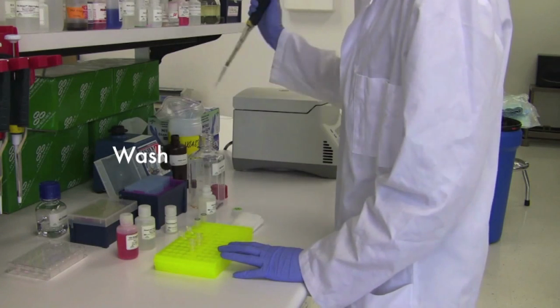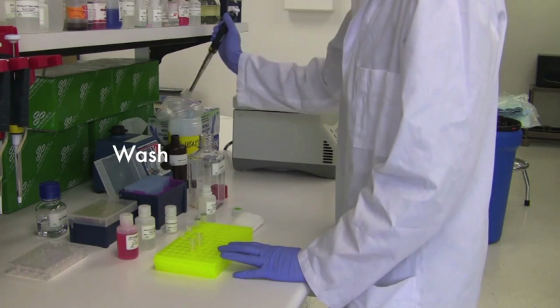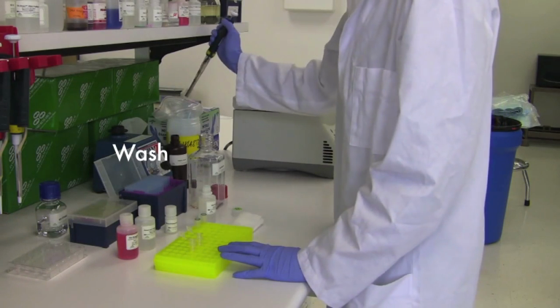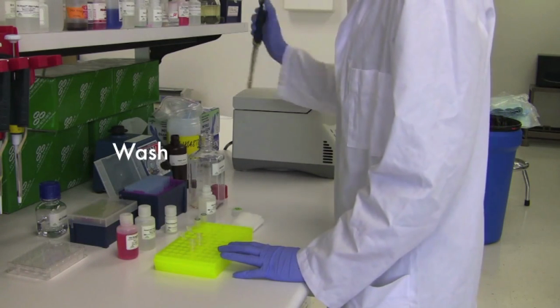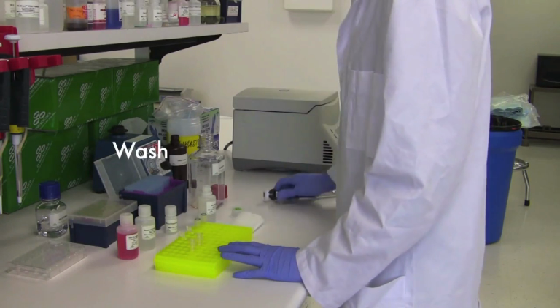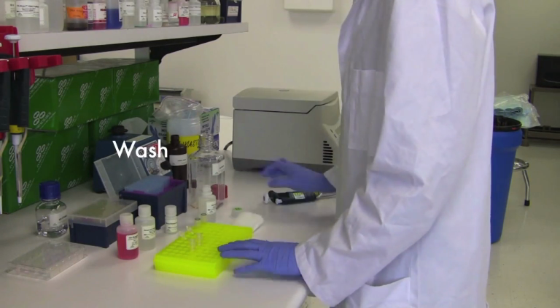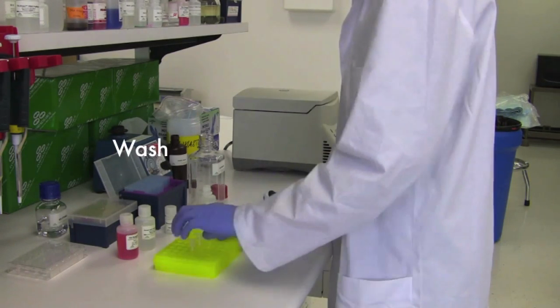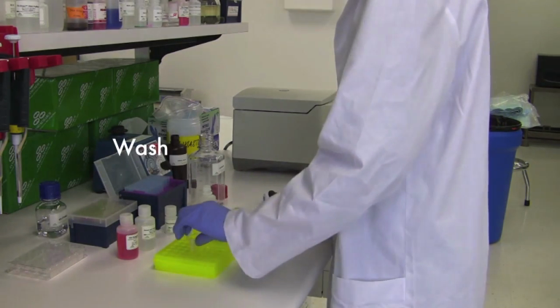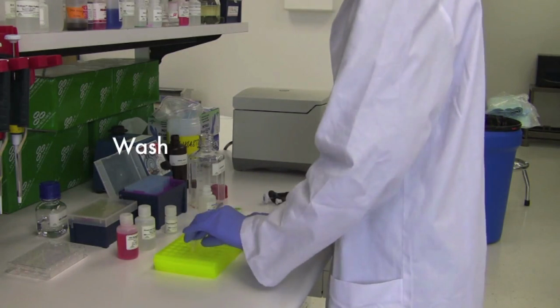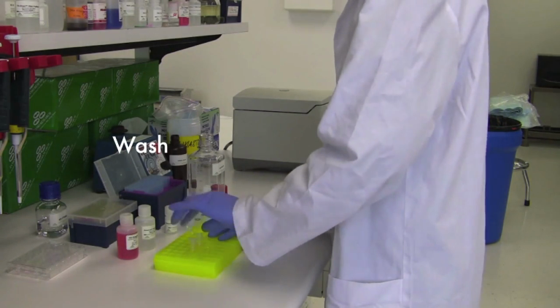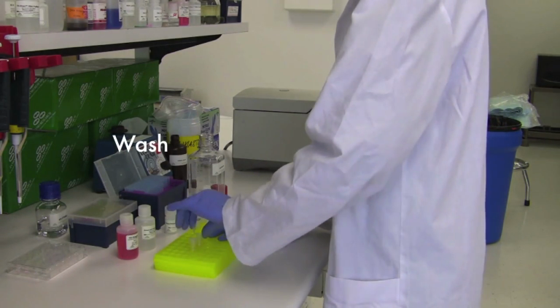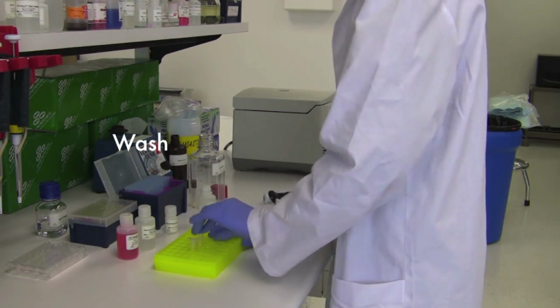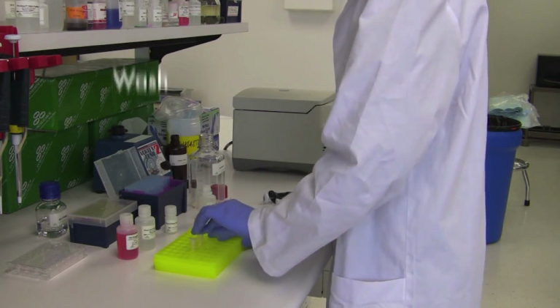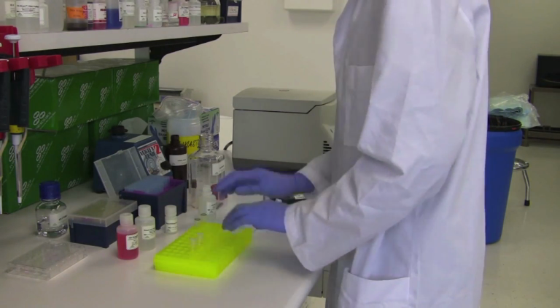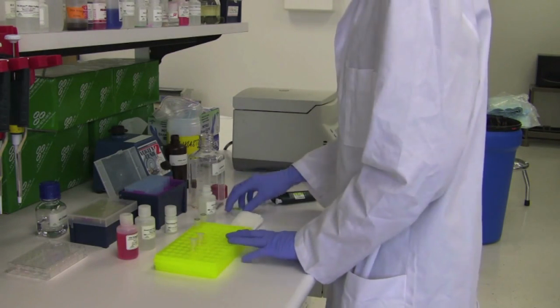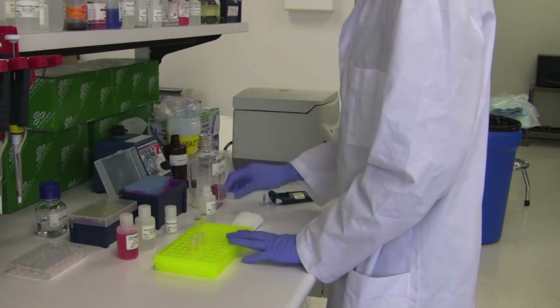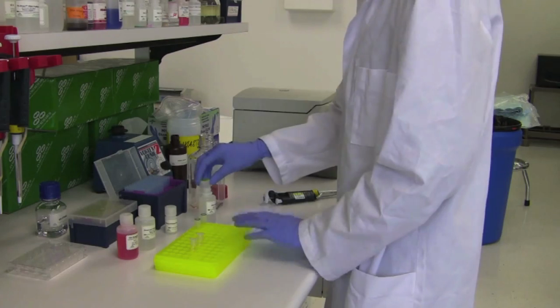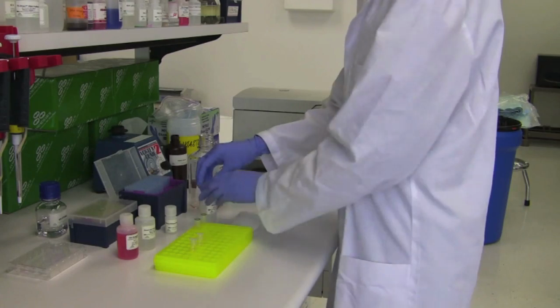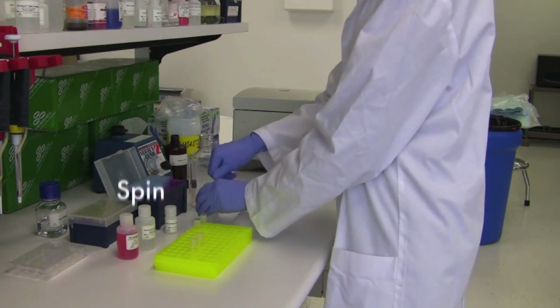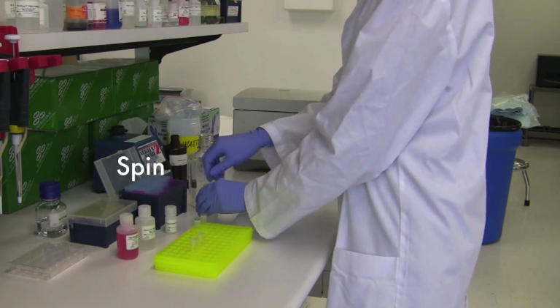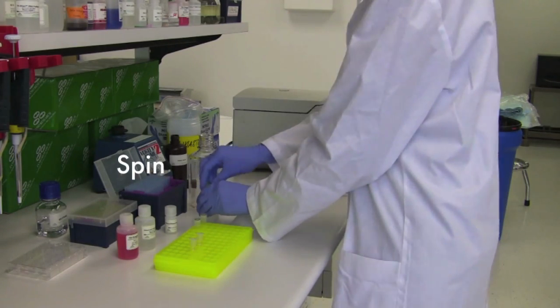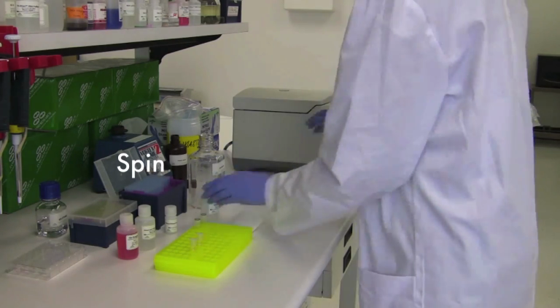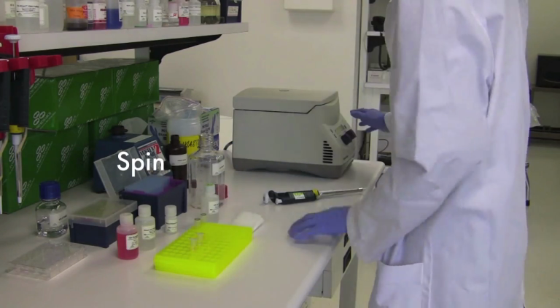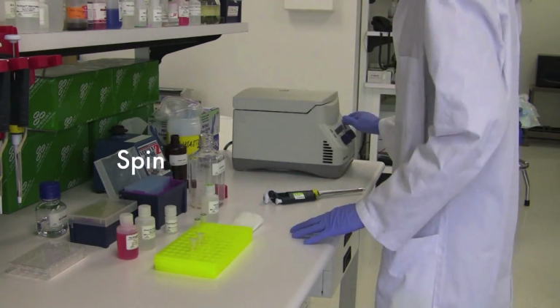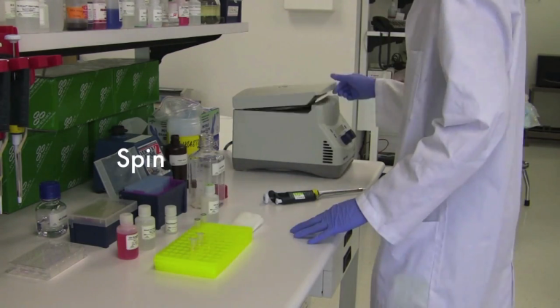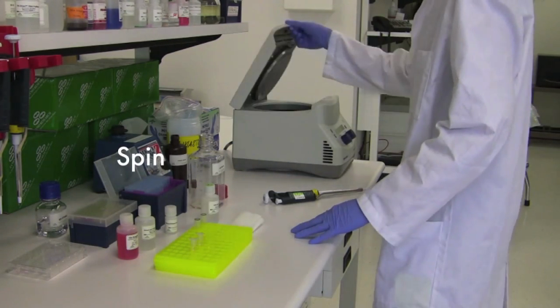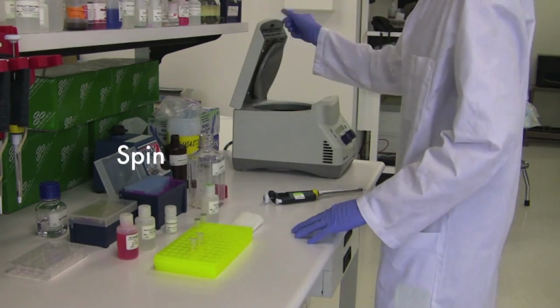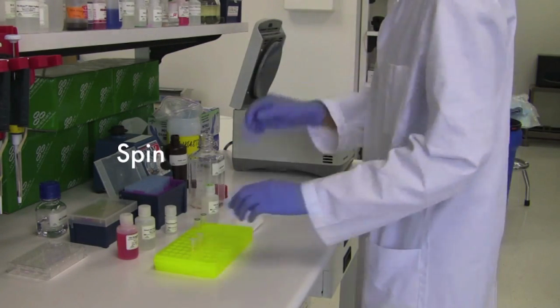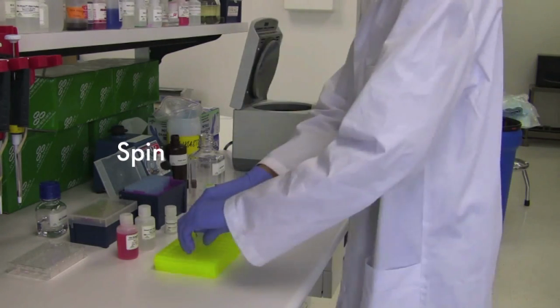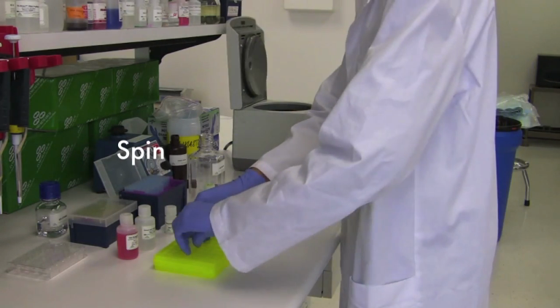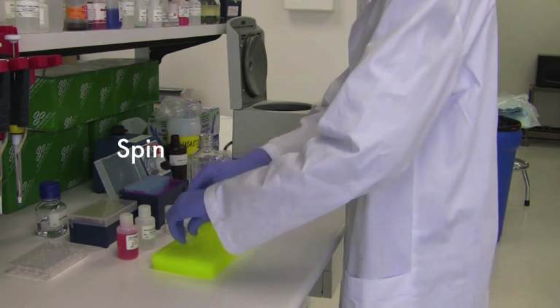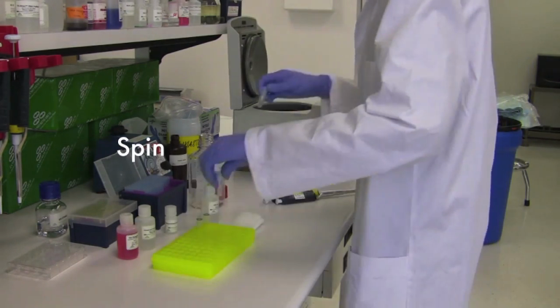Finally, RNA can be eluted in DNA-and-RNA-free water and stored at minus 80 for later usage. For the average sample size, the entire protocol takes around 5-10 minutes from start to finish.